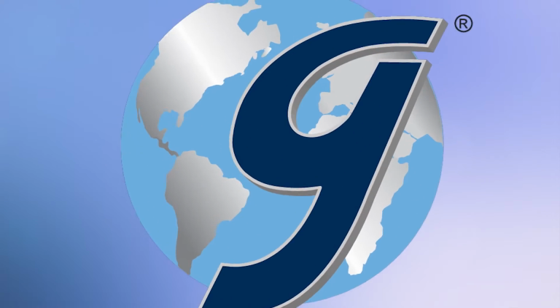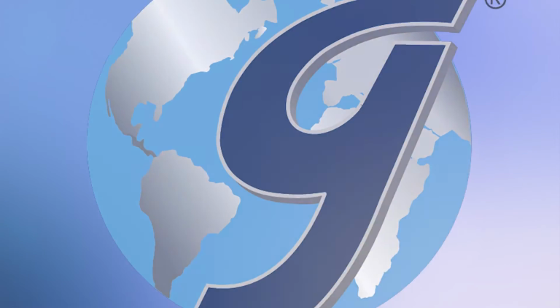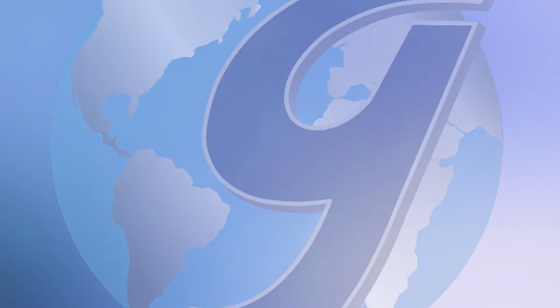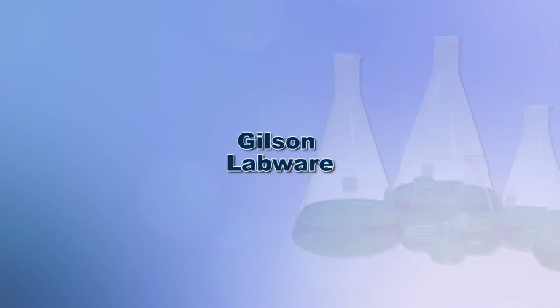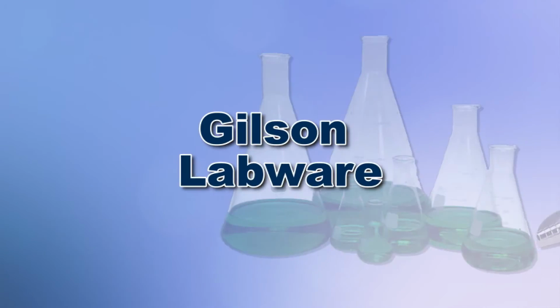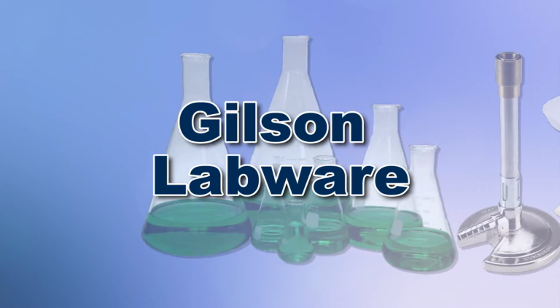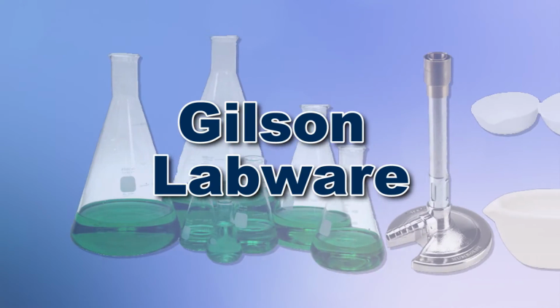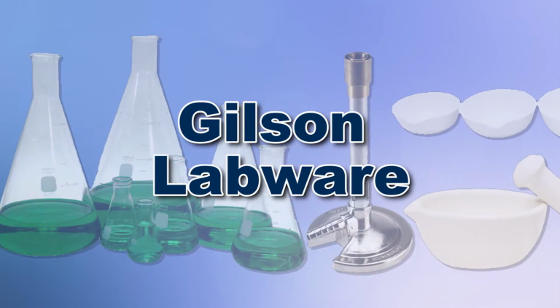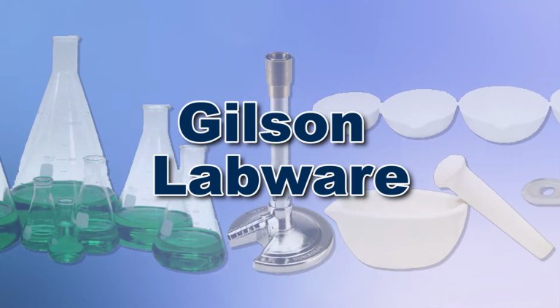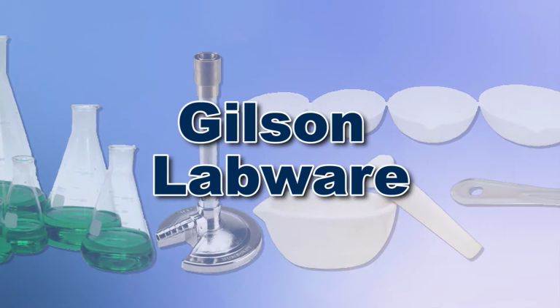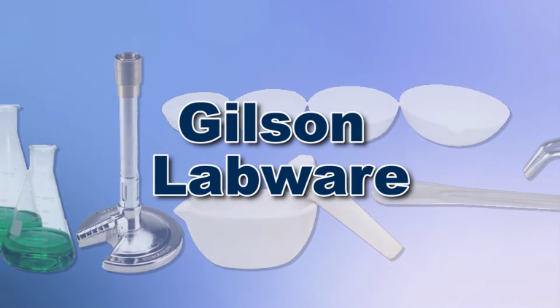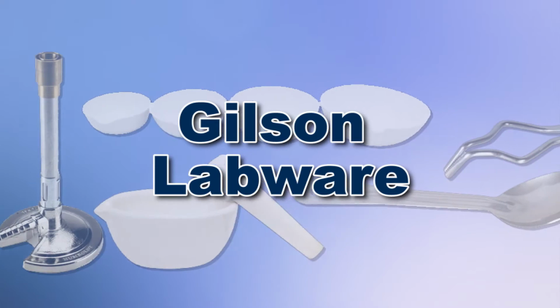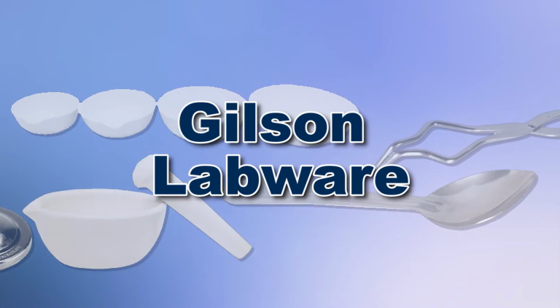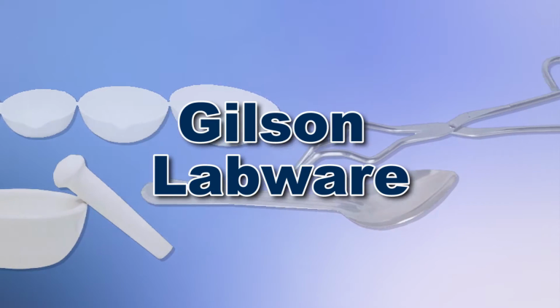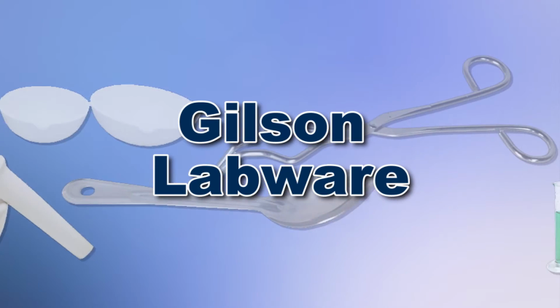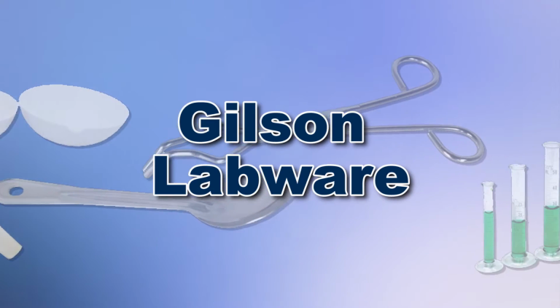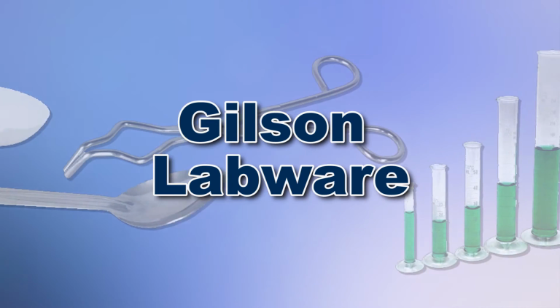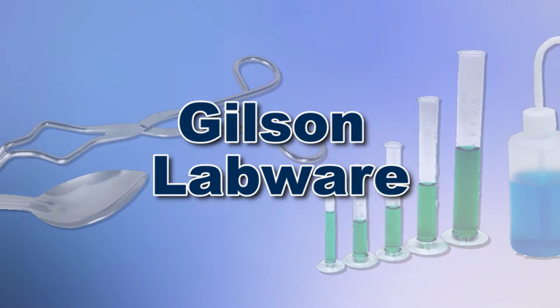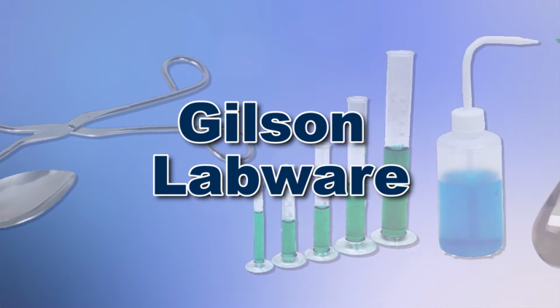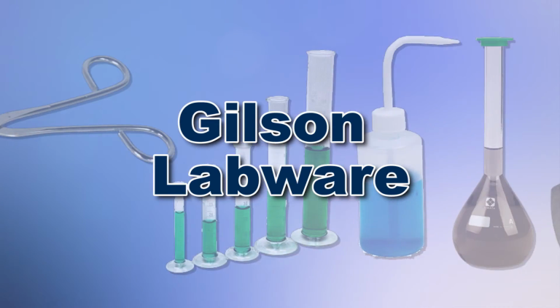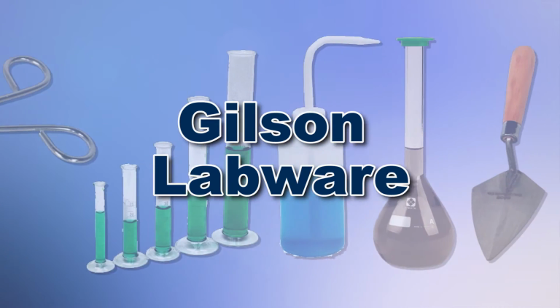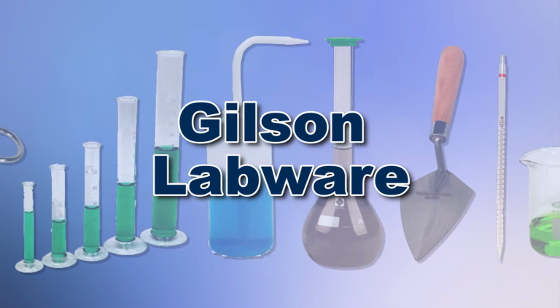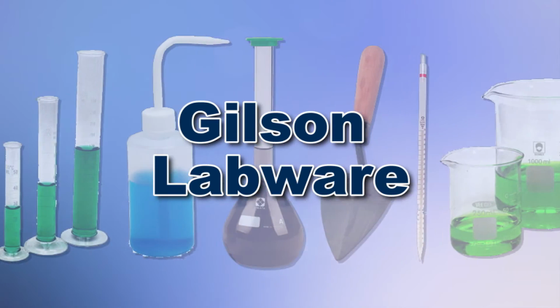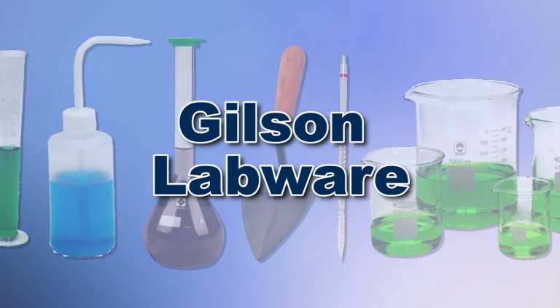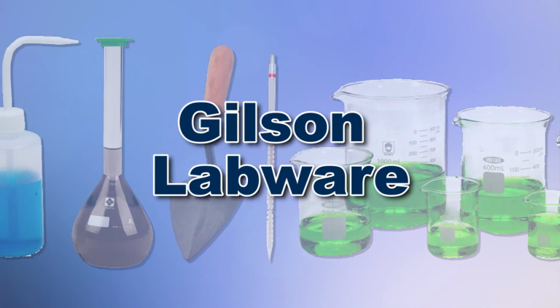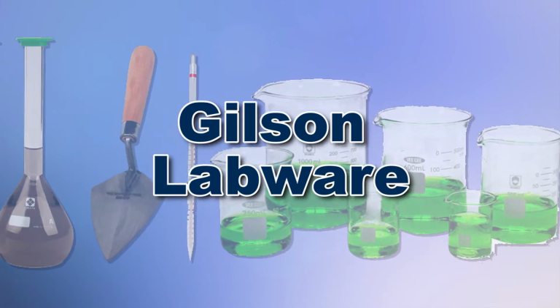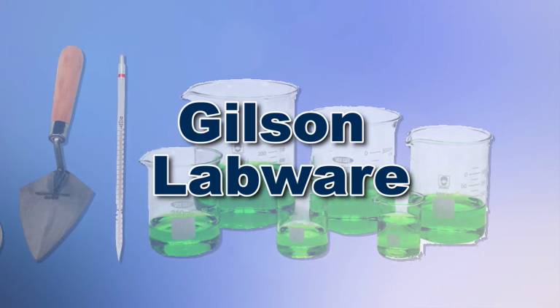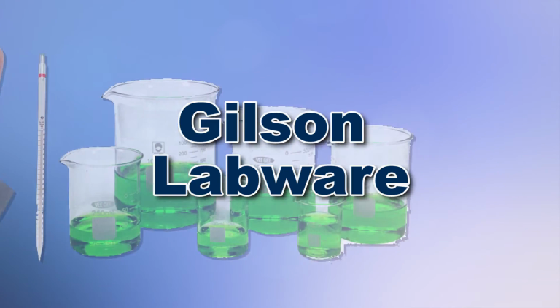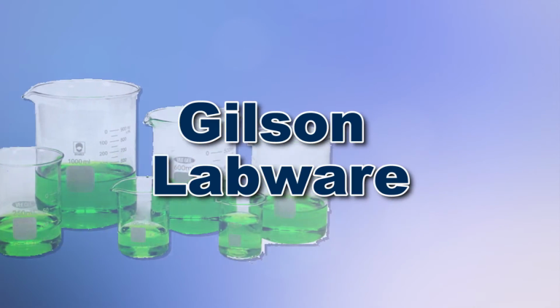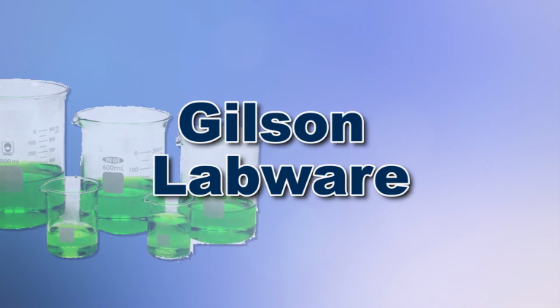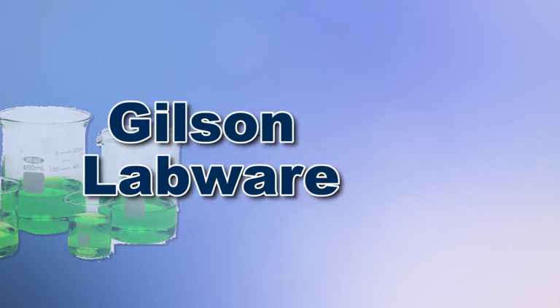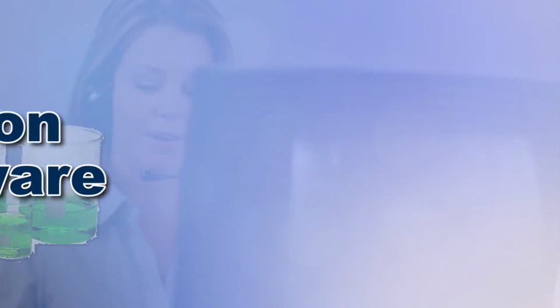With Gilson's complete family of labware offering a wide range of performance, features, and capacities, Gilson has the right equipment for your fast, accurate, and reliable material analysis.